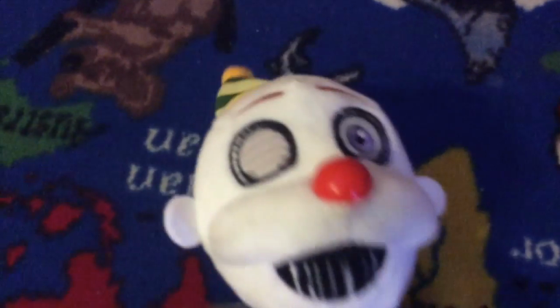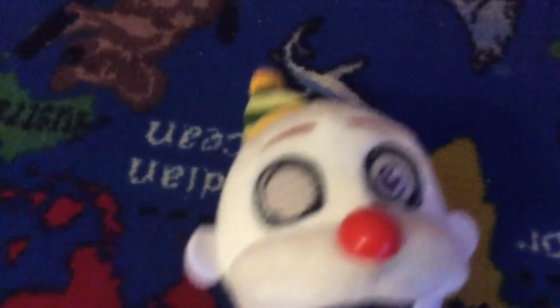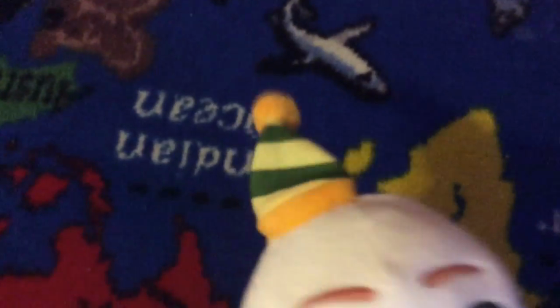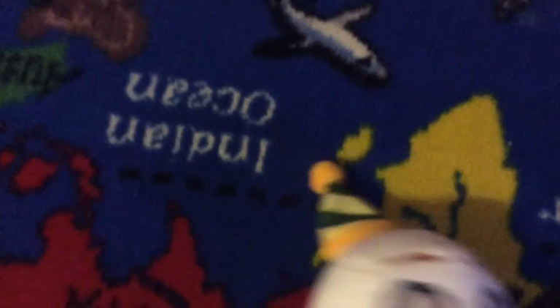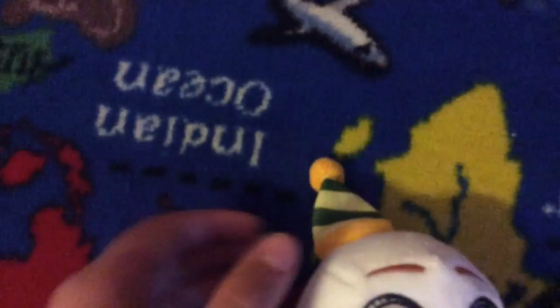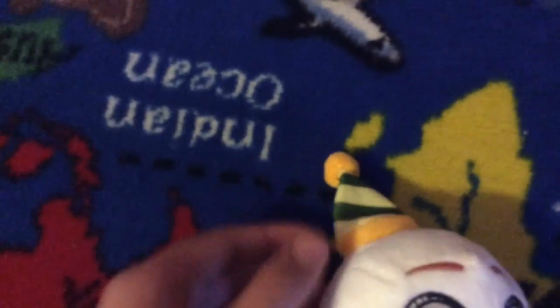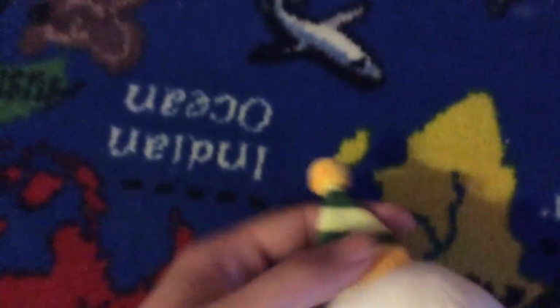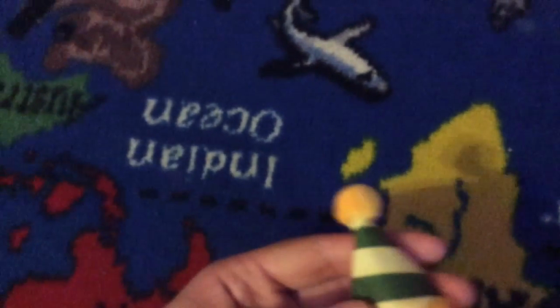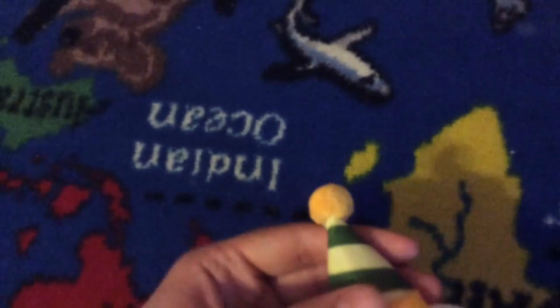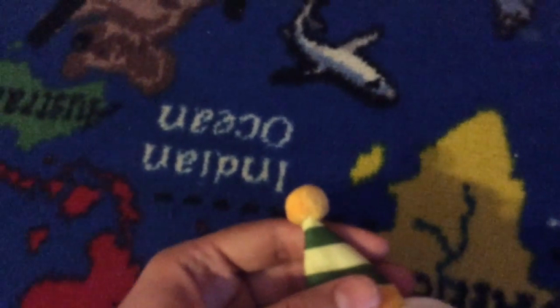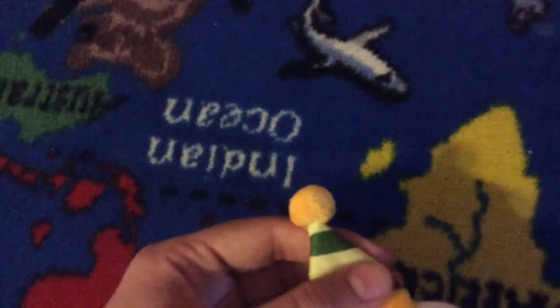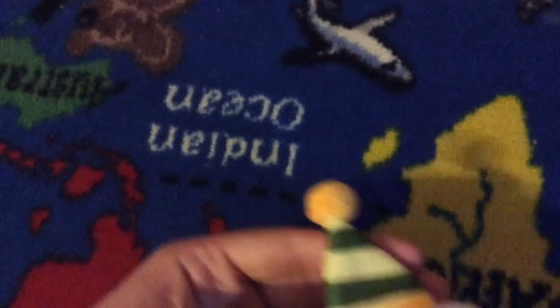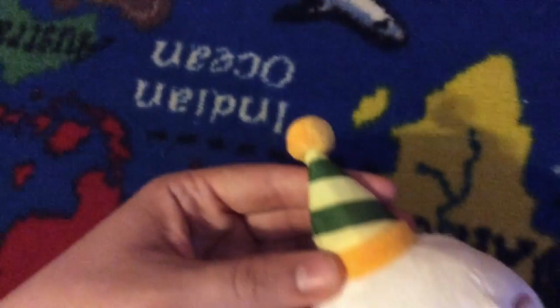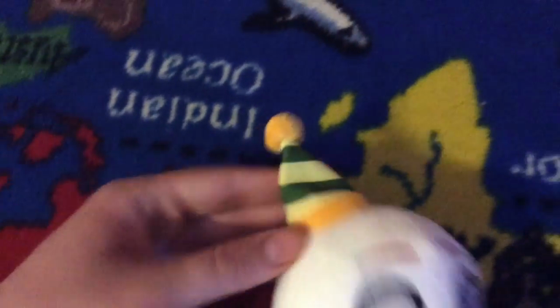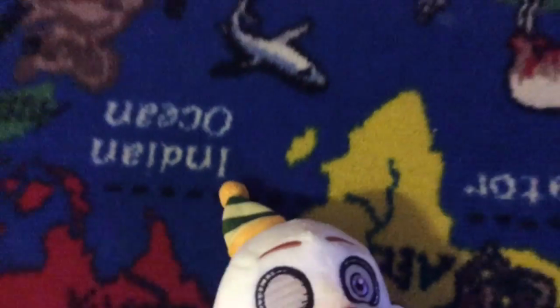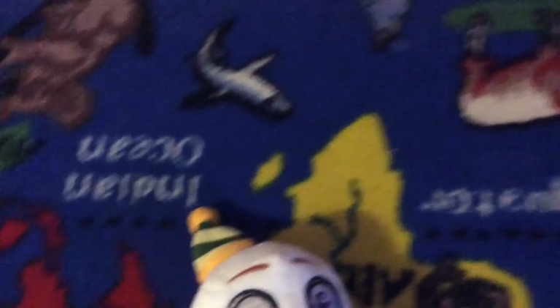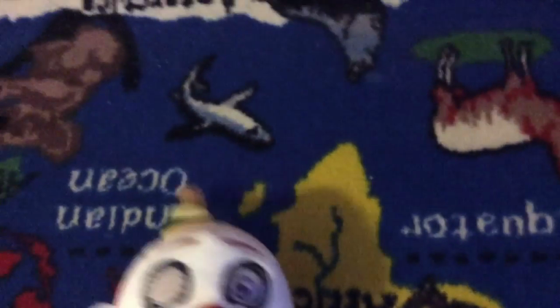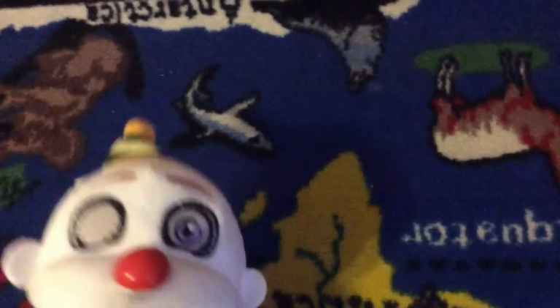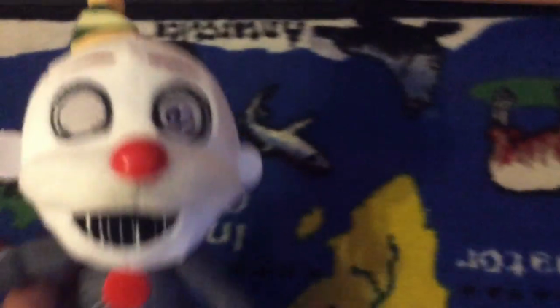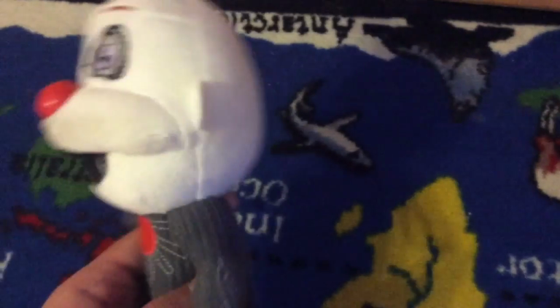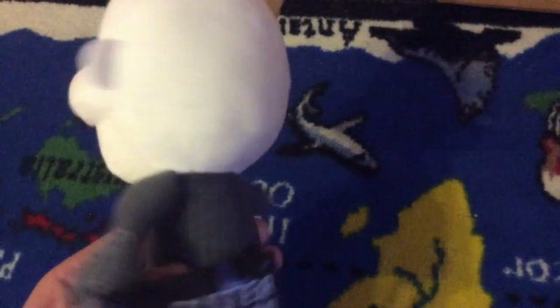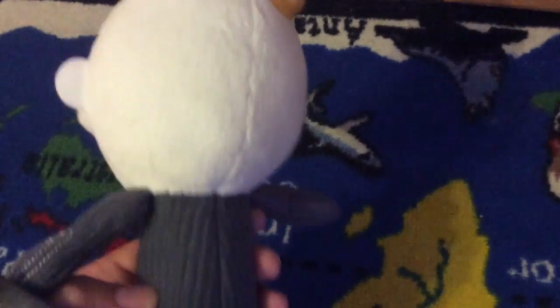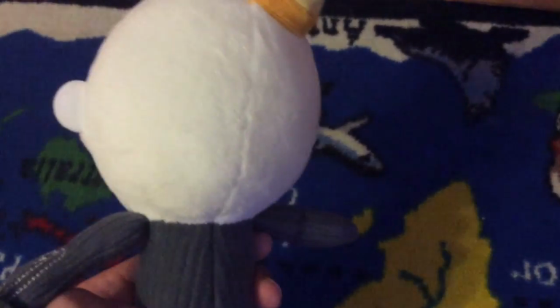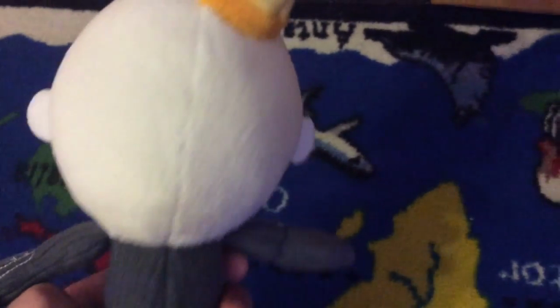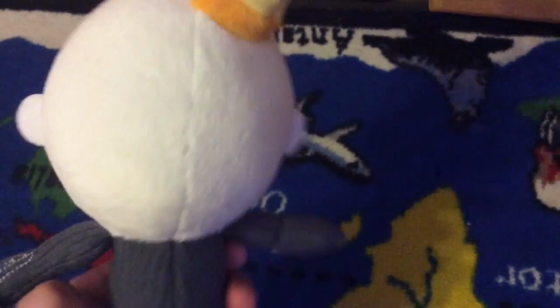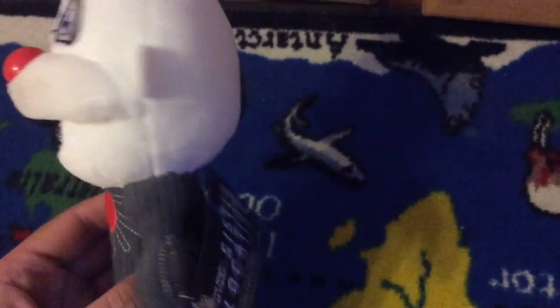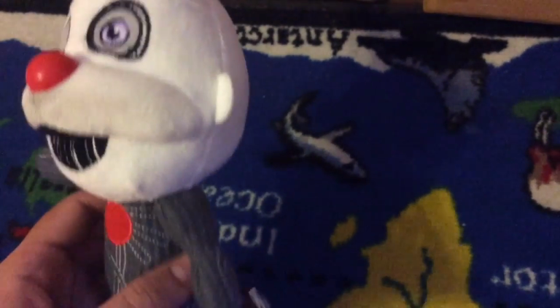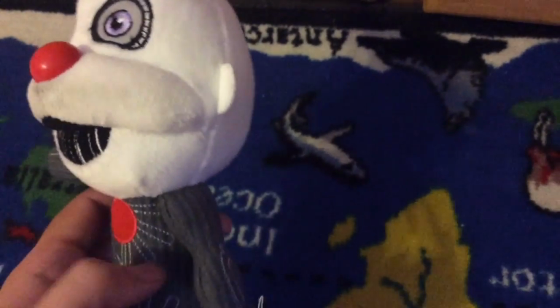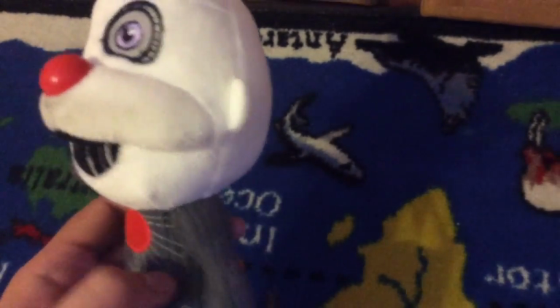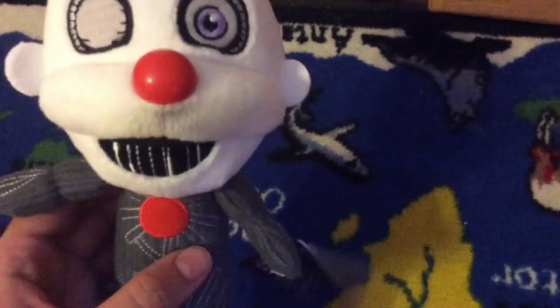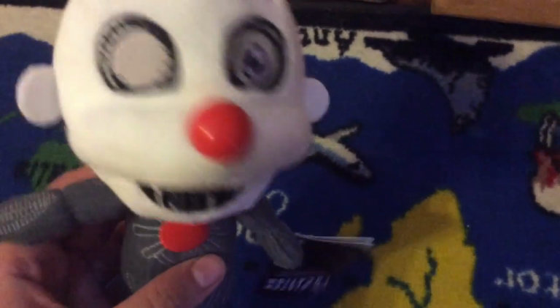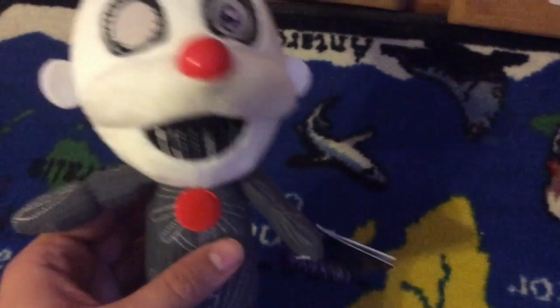He has endoskeleton wires on him. His eyes and his eyebrows are embroidered. And his party hat — you can make it flat, or you can make it like this. And there's nothing on the back of him.